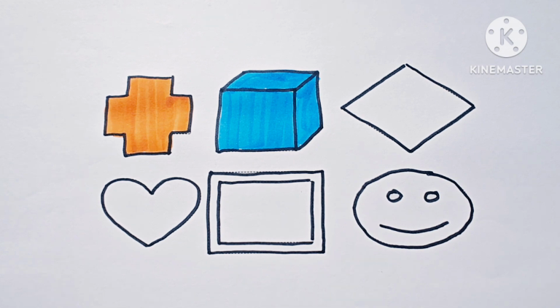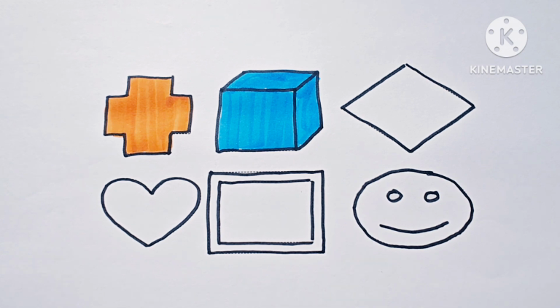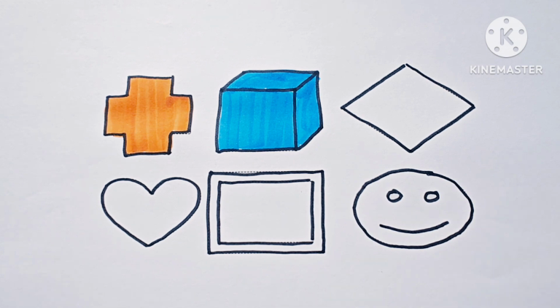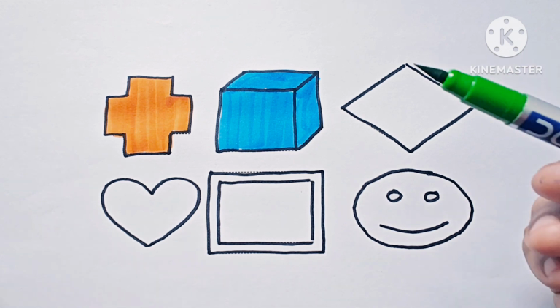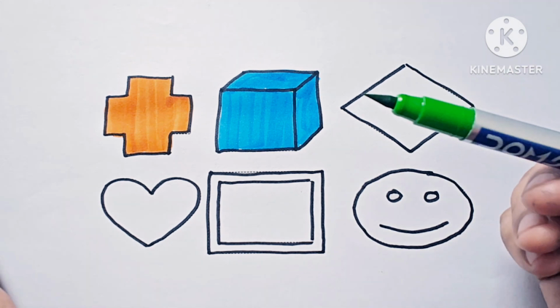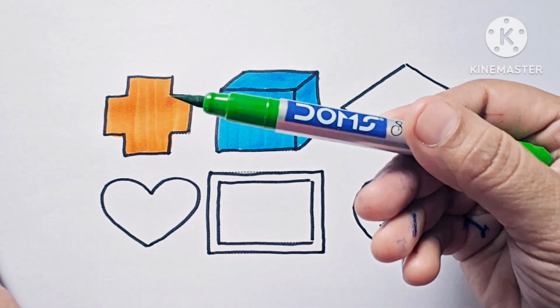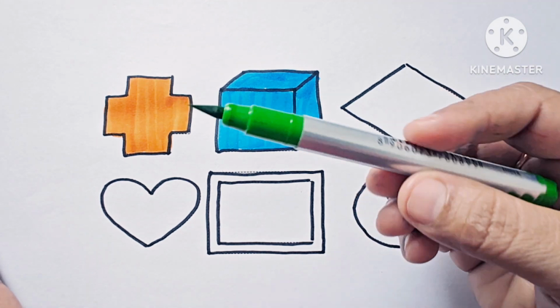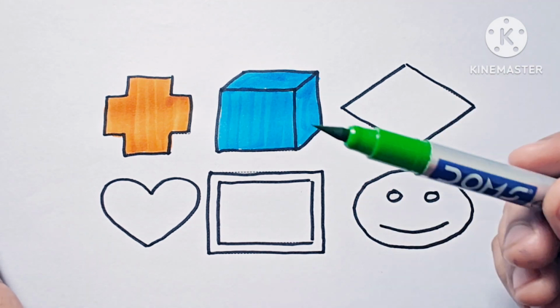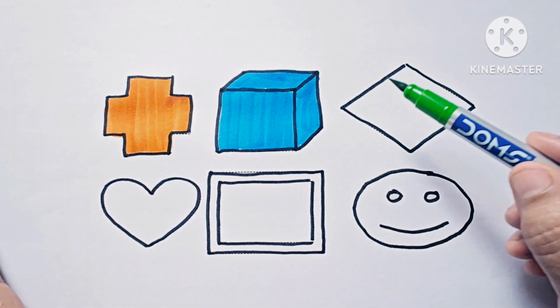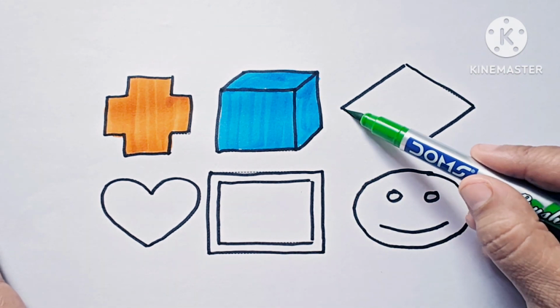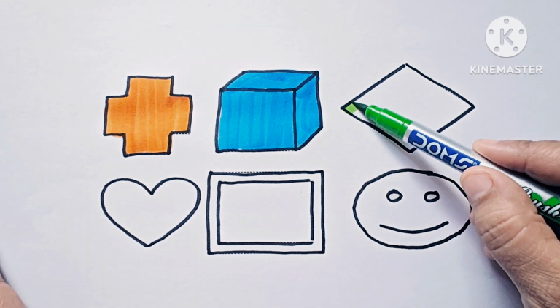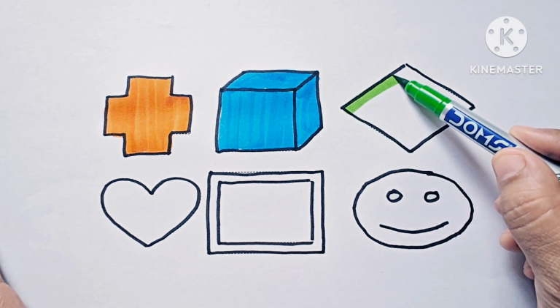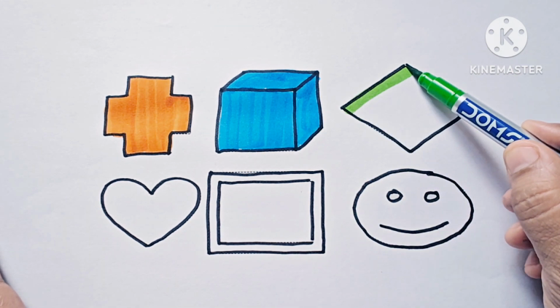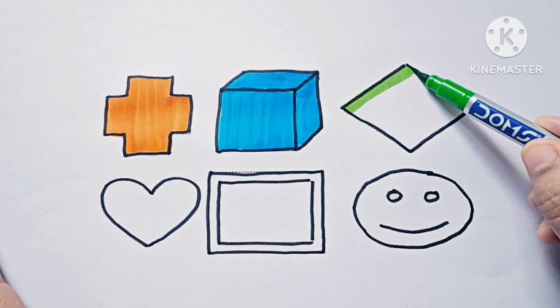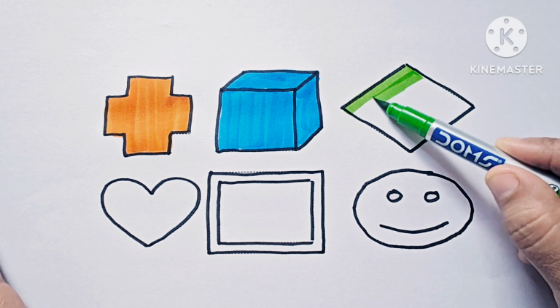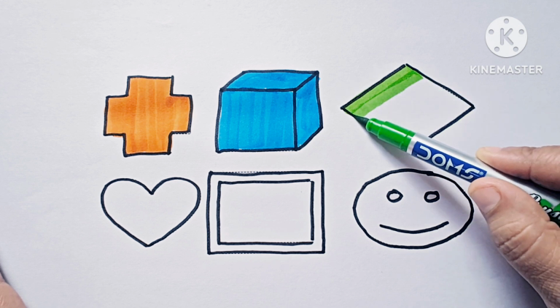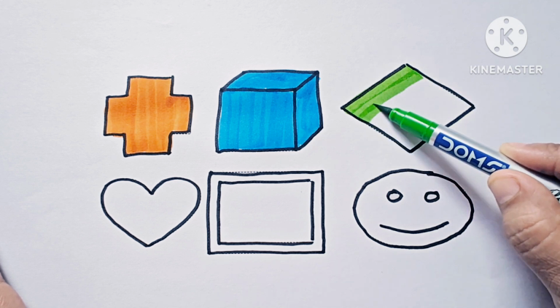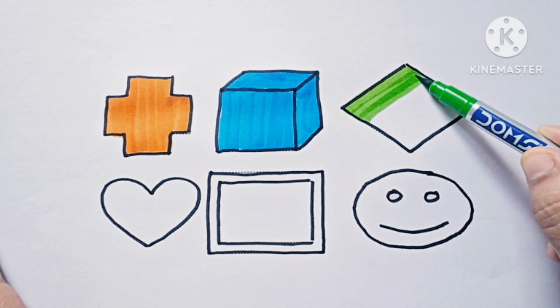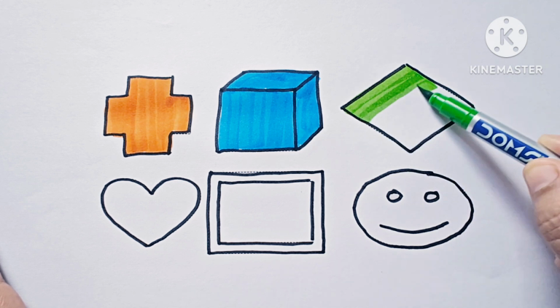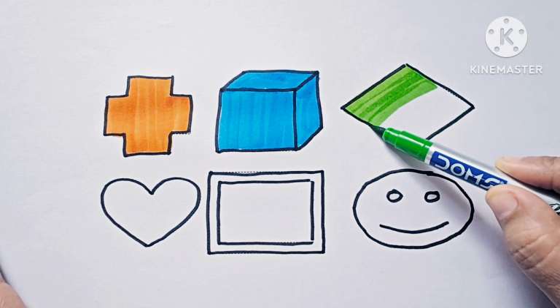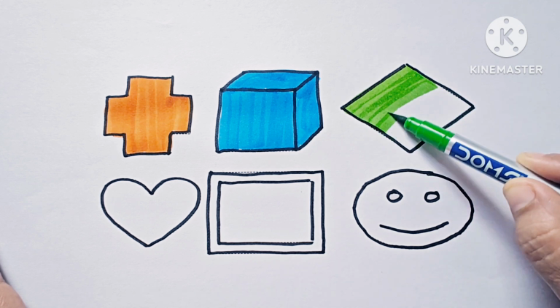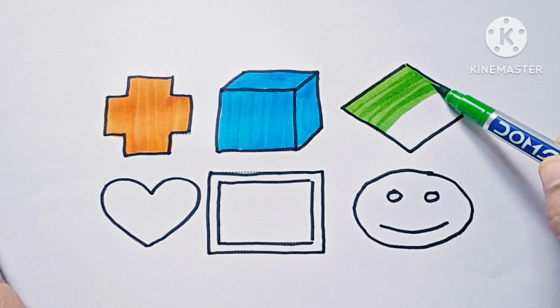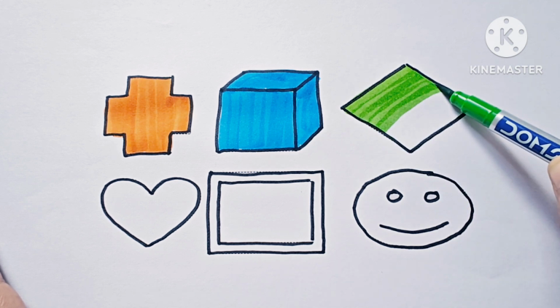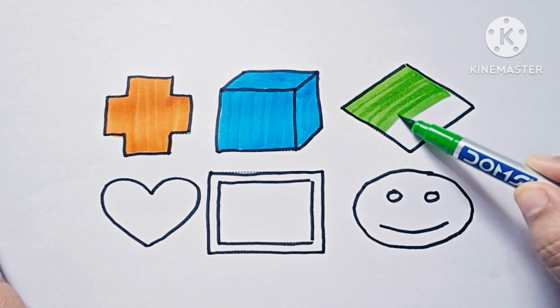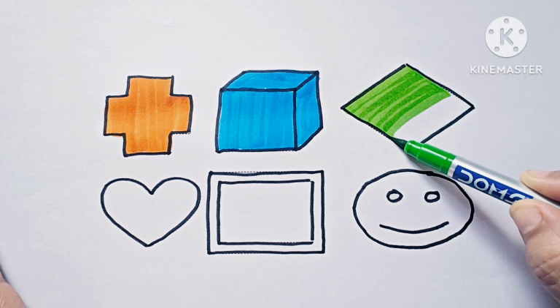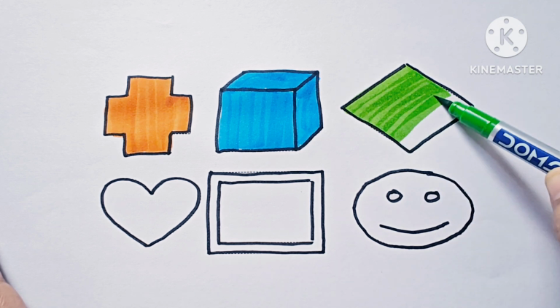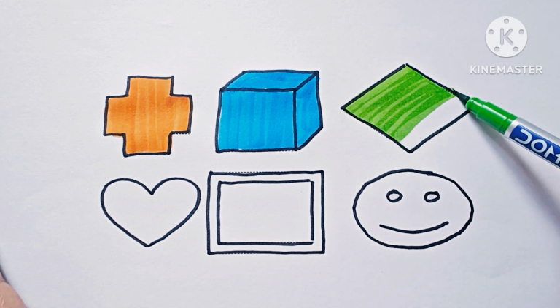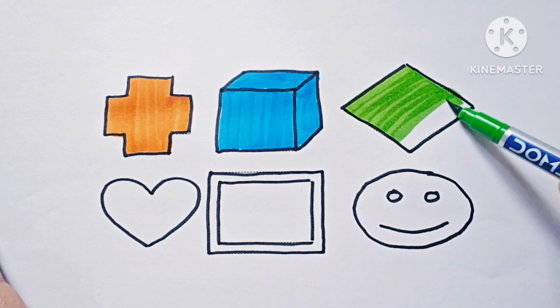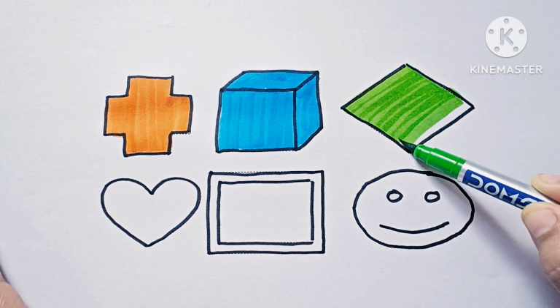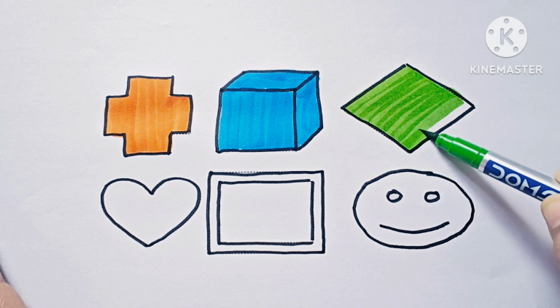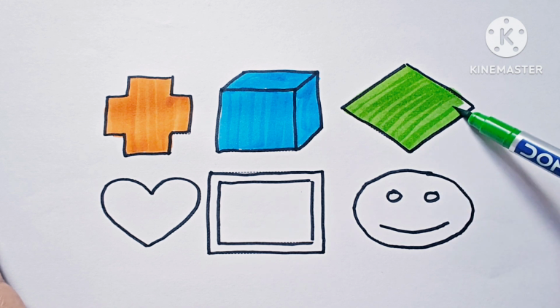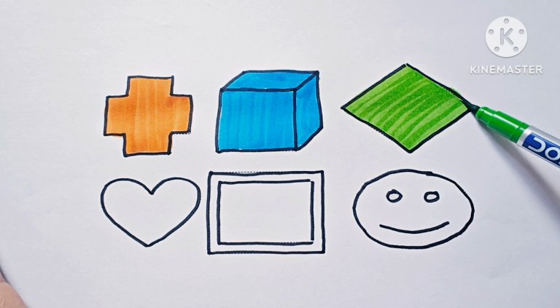Next is rhombus. This is light green. This is rhombus — it is also called diamond and has four sides. It is a two-dimensional shape.